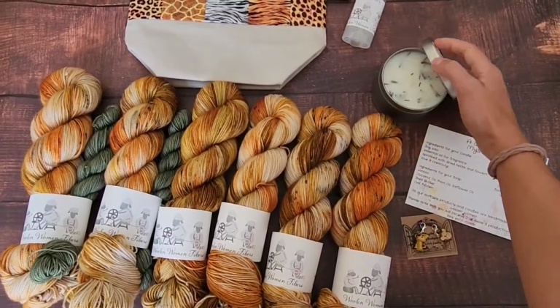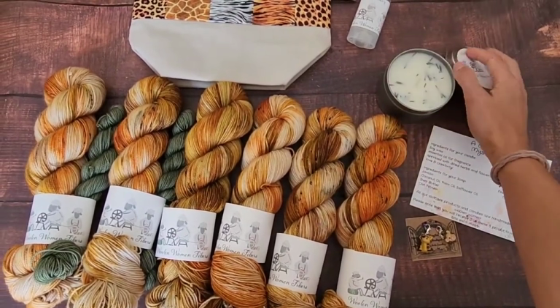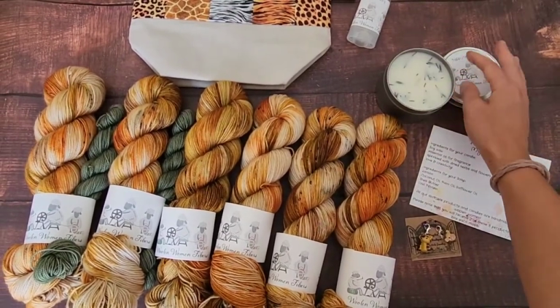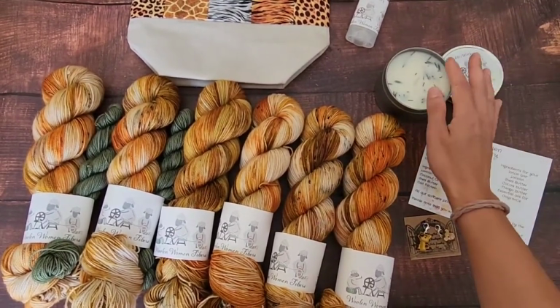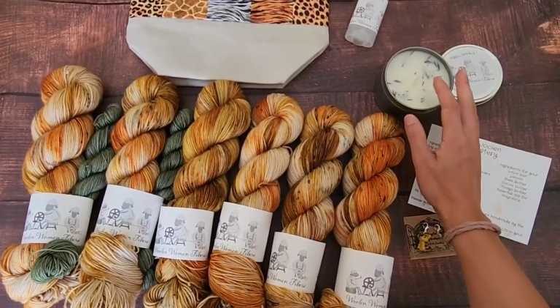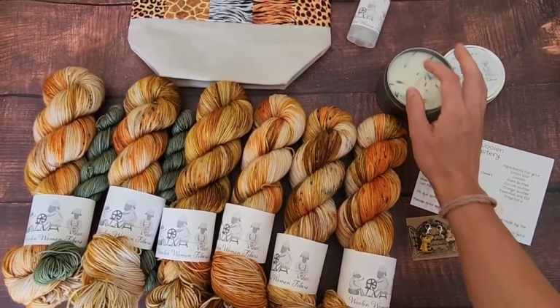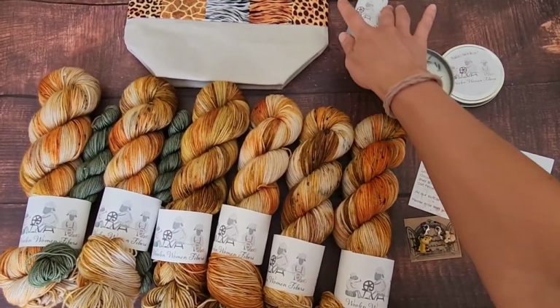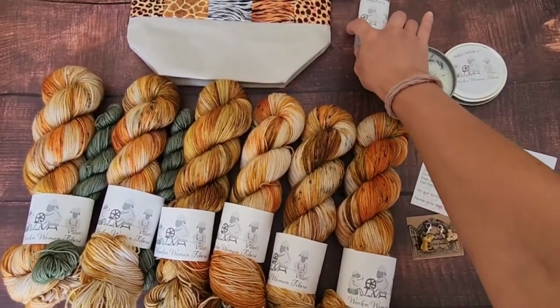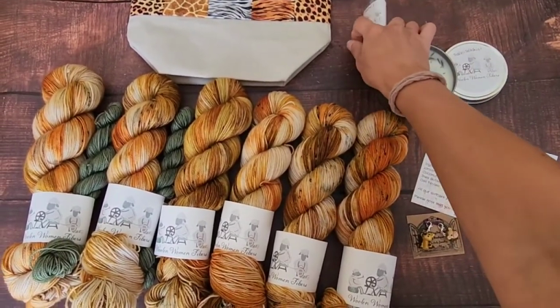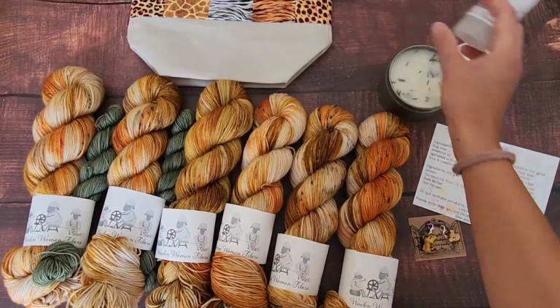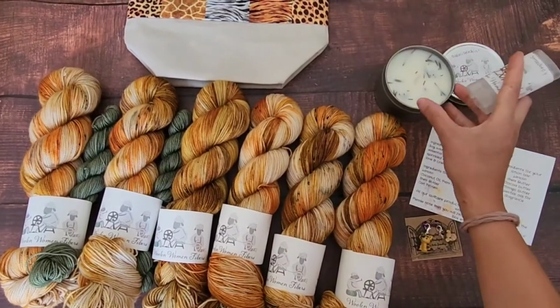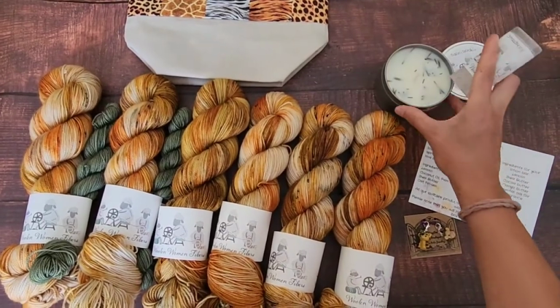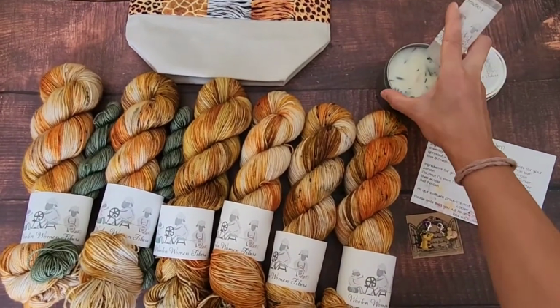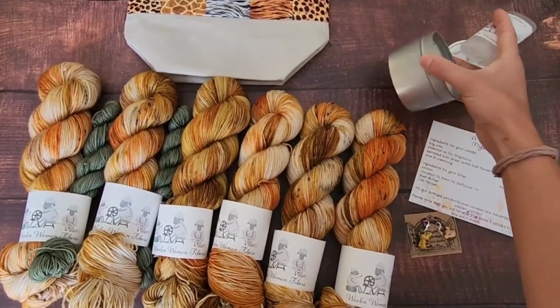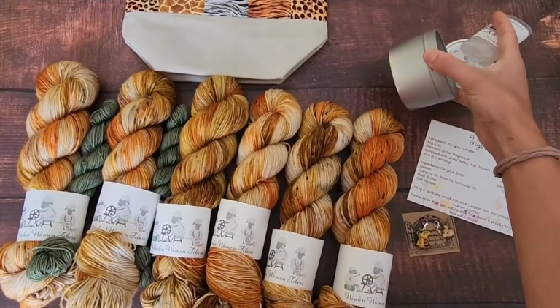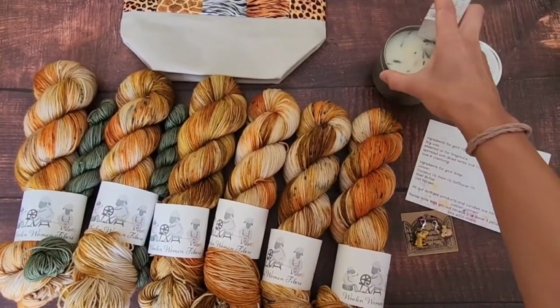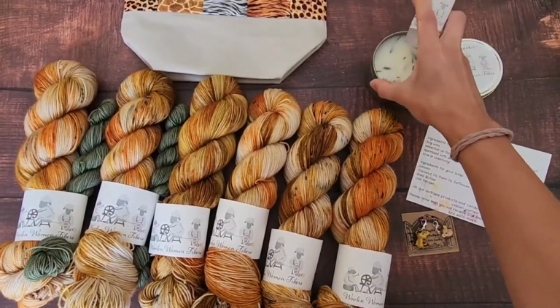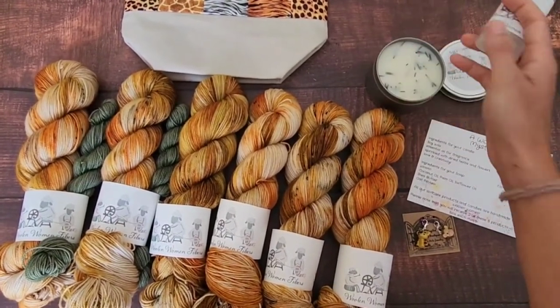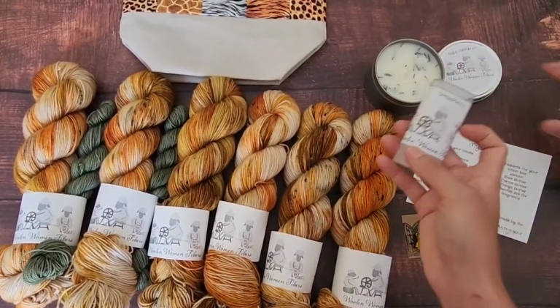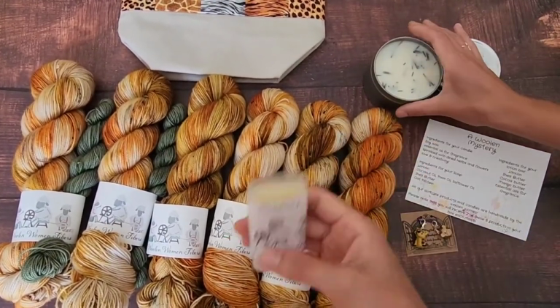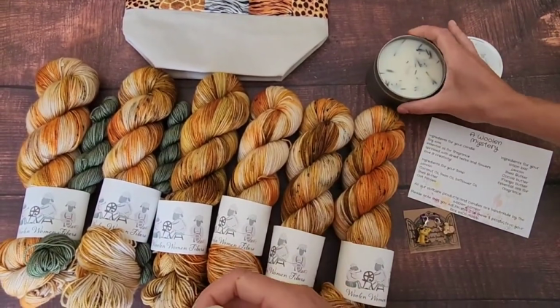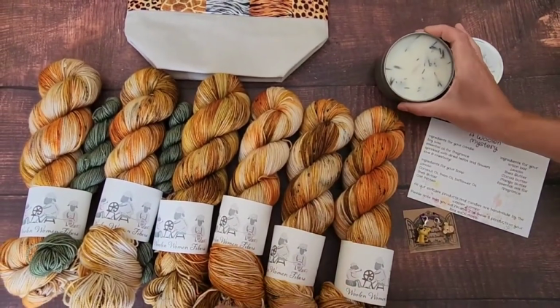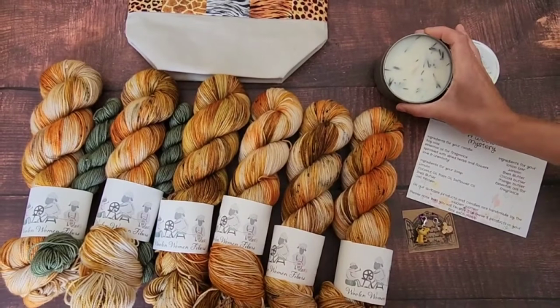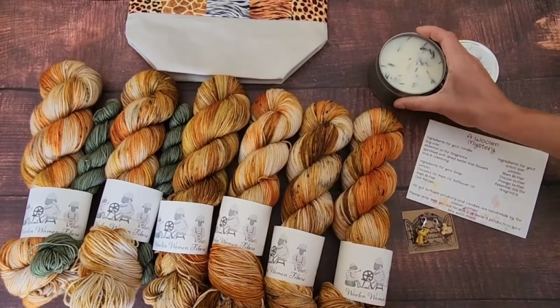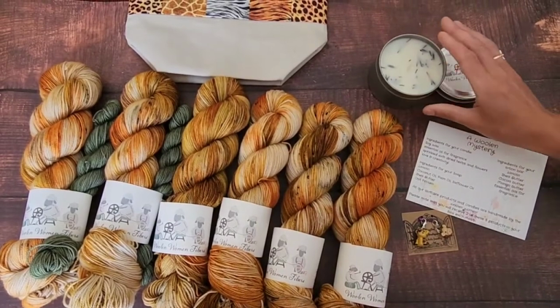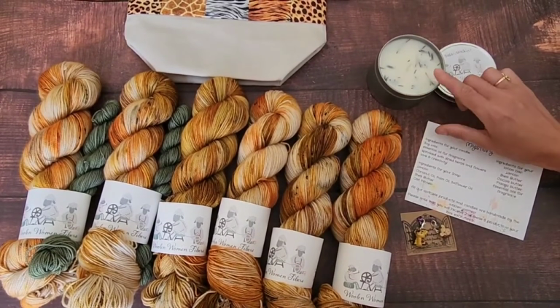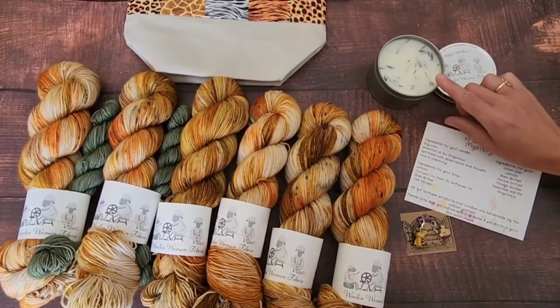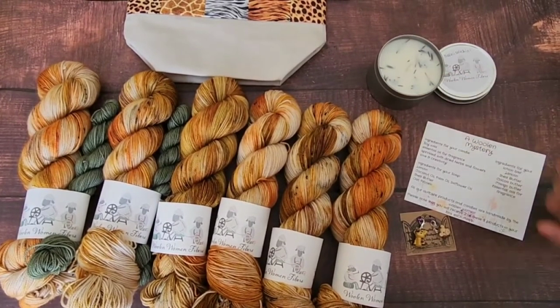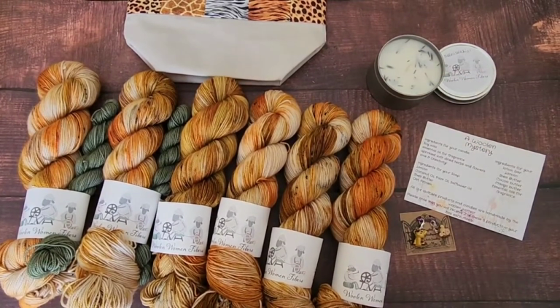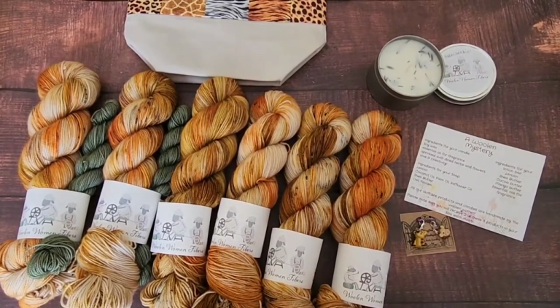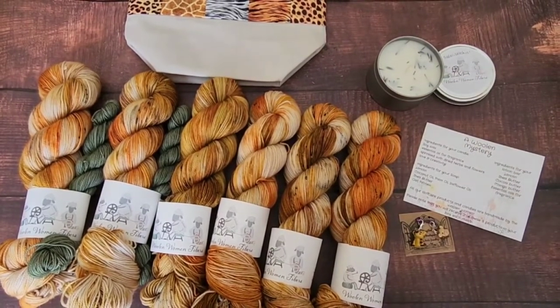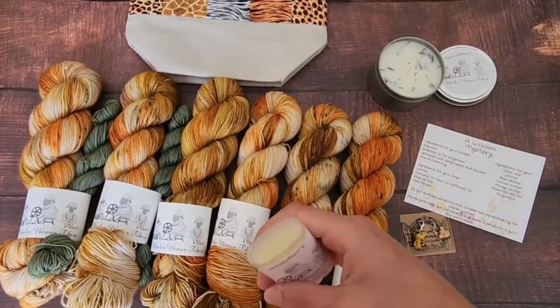We usually decorate them really nicely and they burn for quite a while. This is an 8-ounce candle. For those of you who have seen some of my videos, oftentimes I'll use these to burn to do the wax seals.